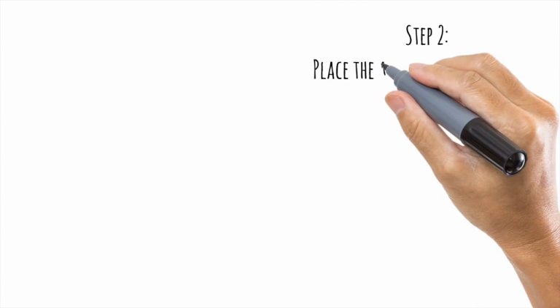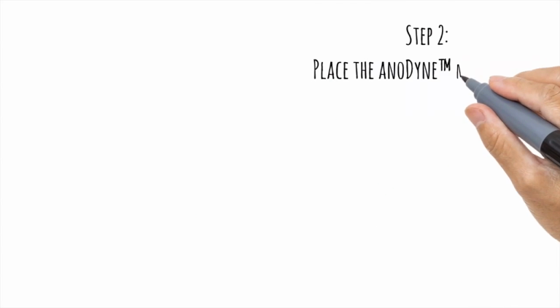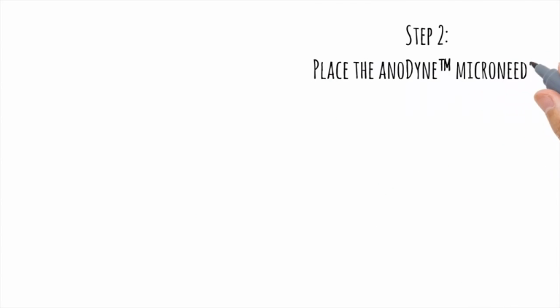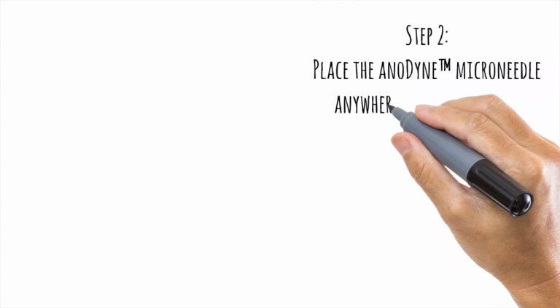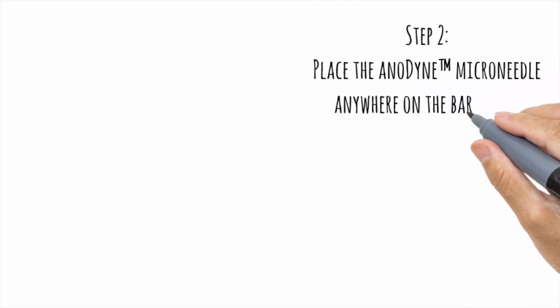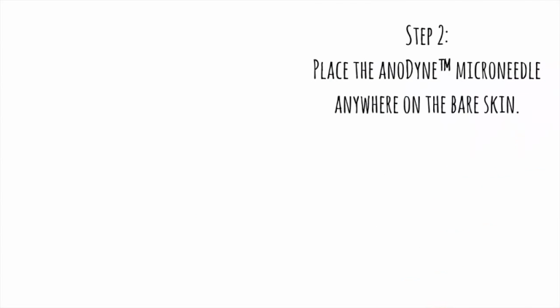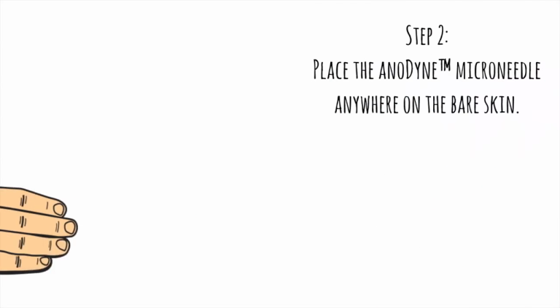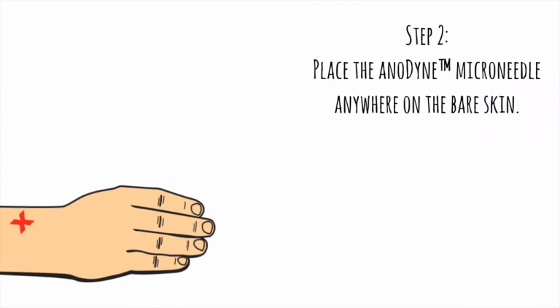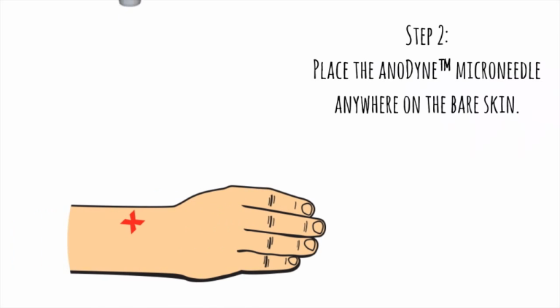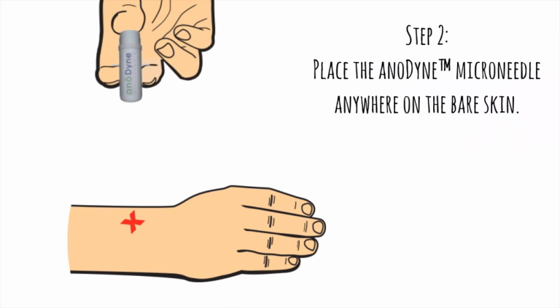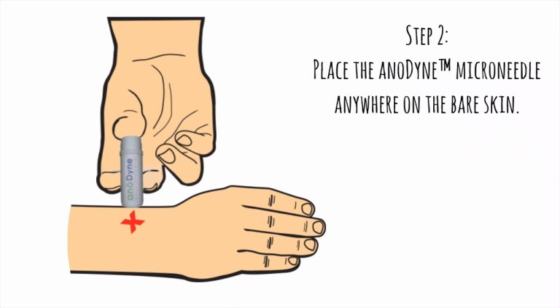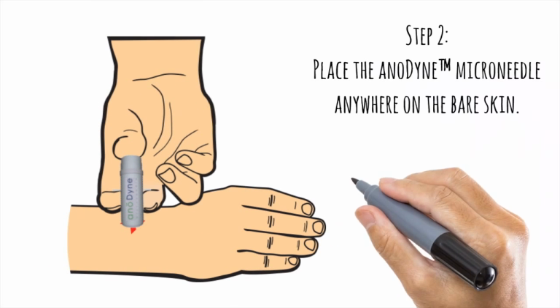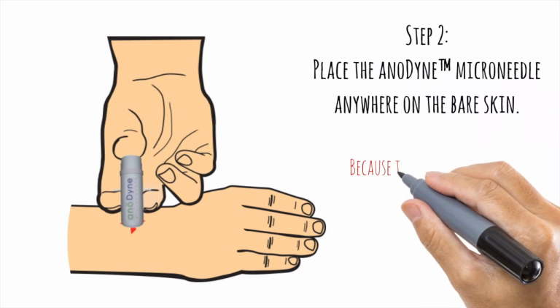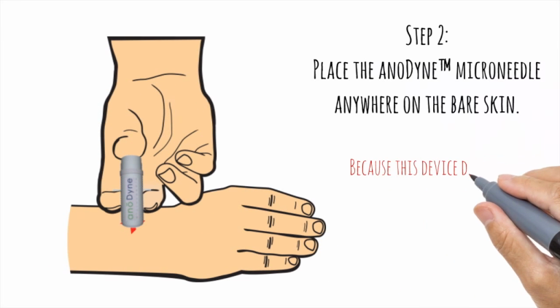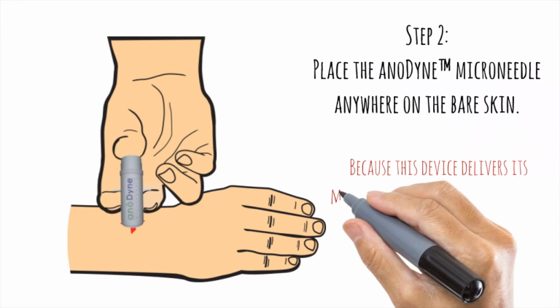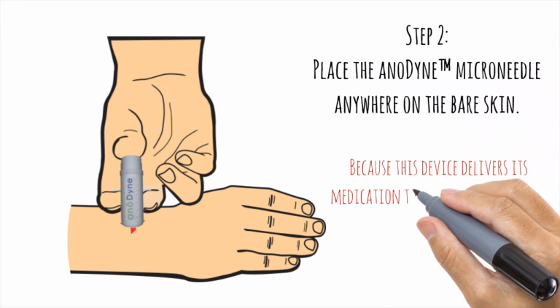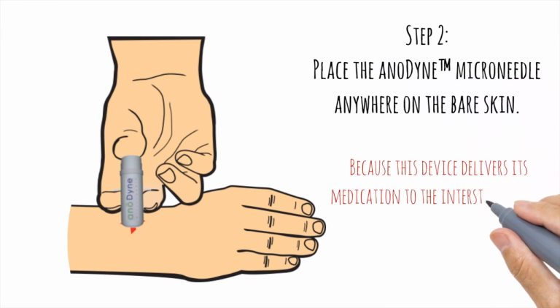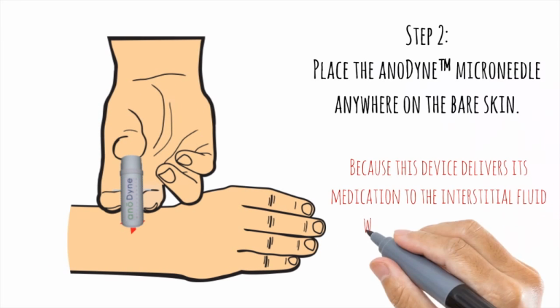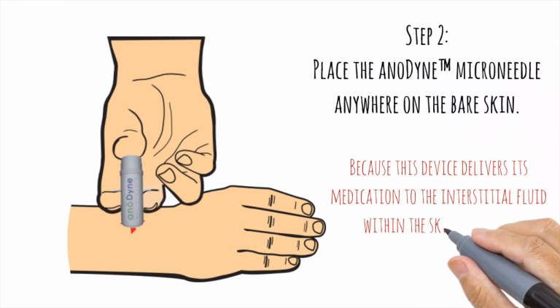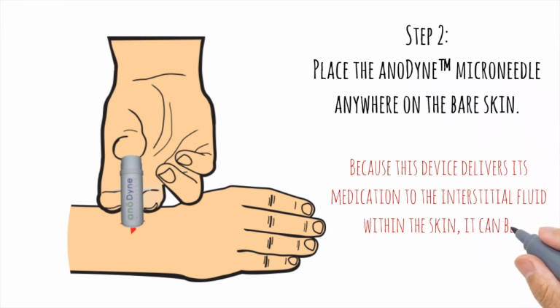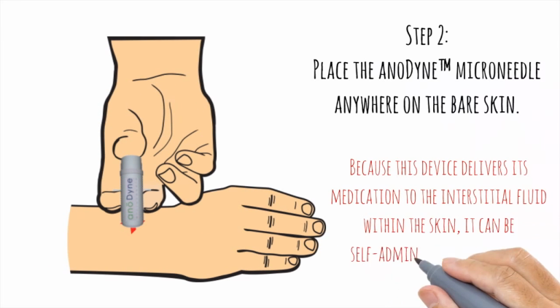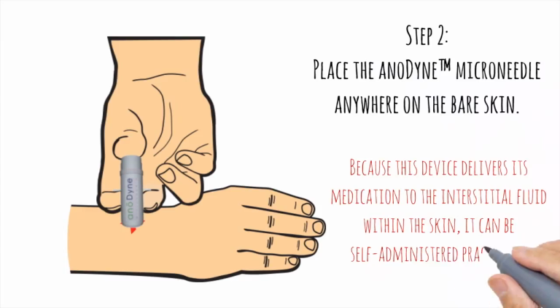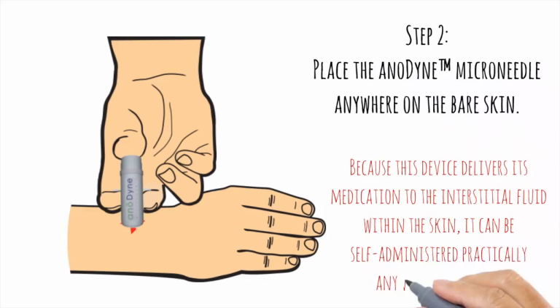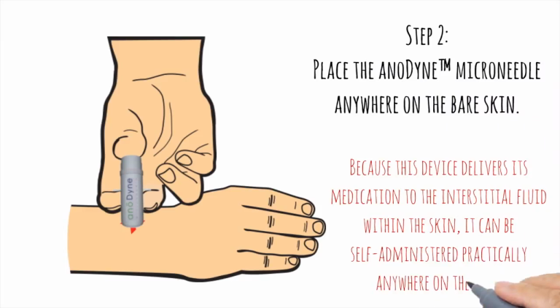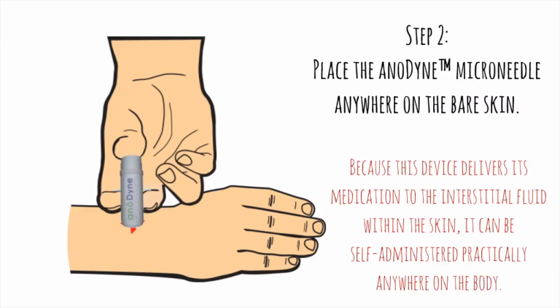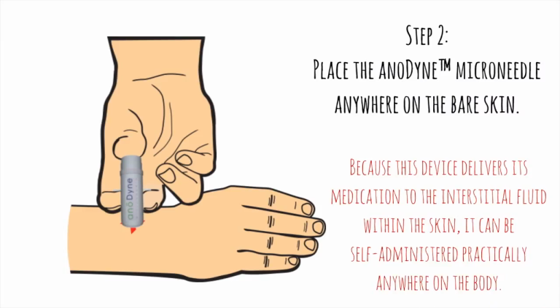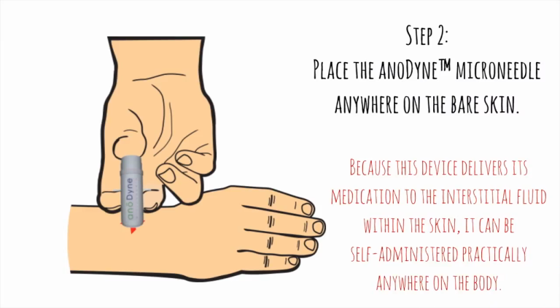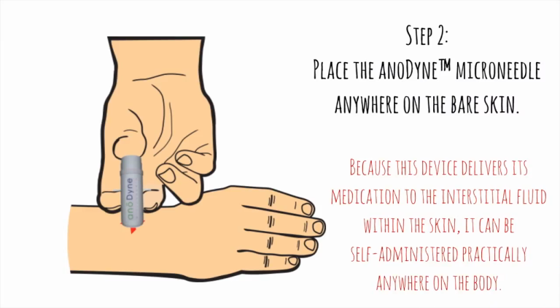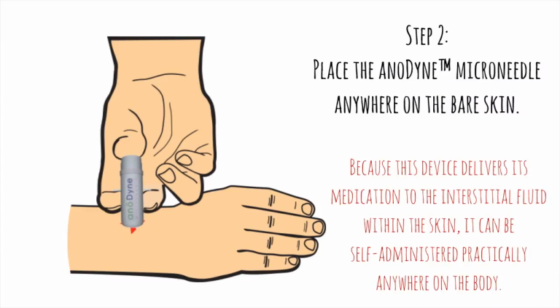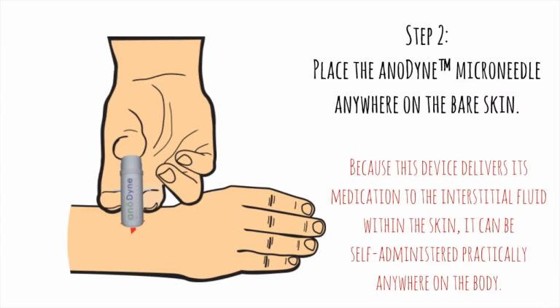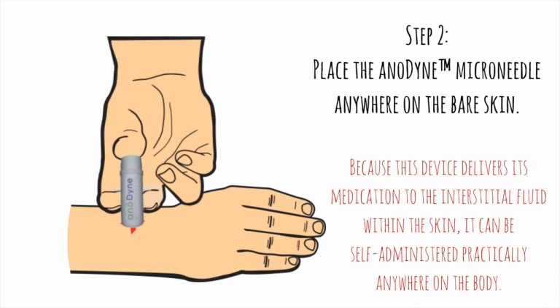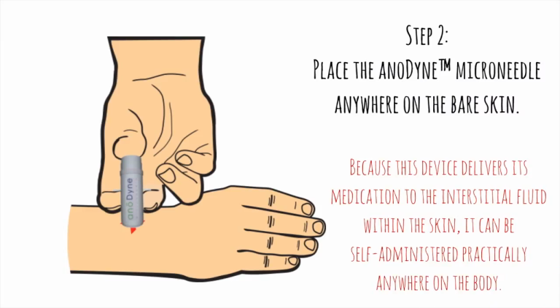Step 2. Place the Anodyne Microneedle anywhere on the bare skin. Because this device delivers its medication to the interstitial fluid within the skin, it can be self-administered practically anywhere on the body.